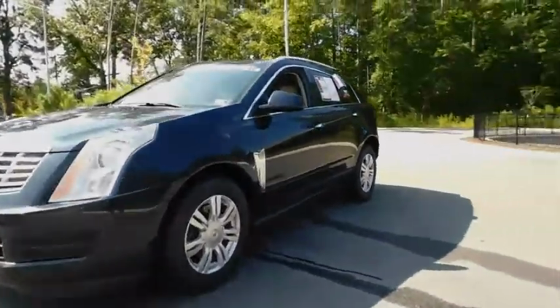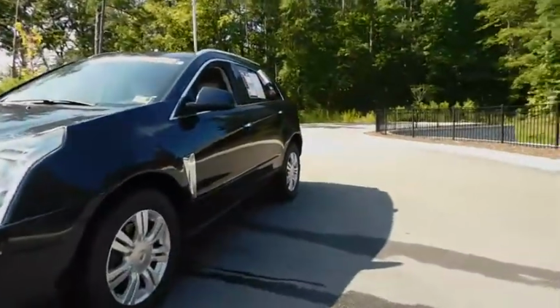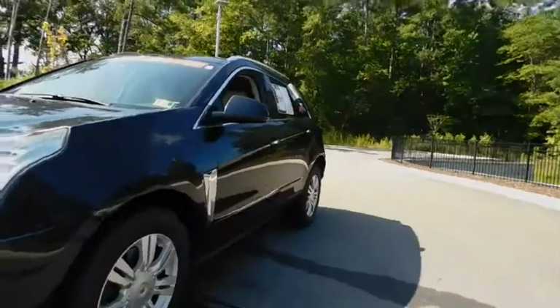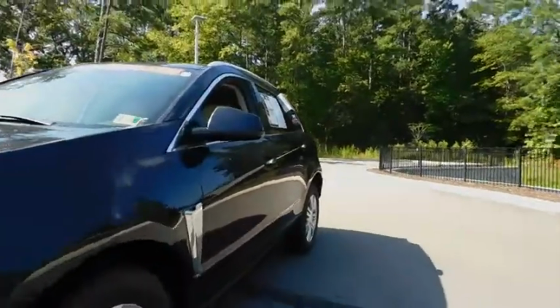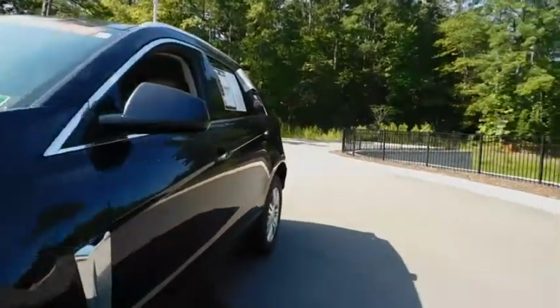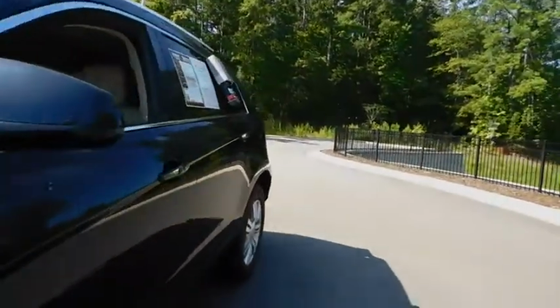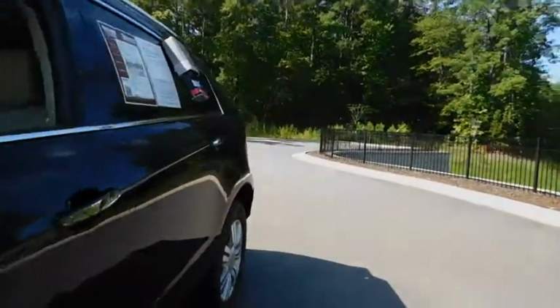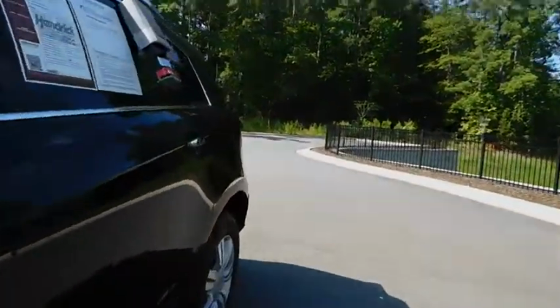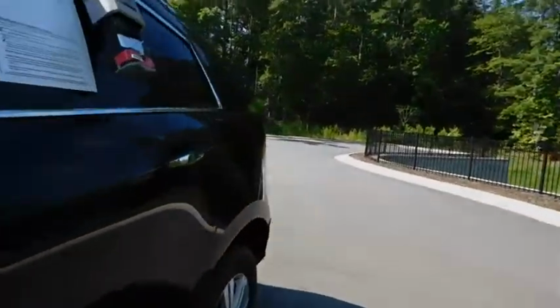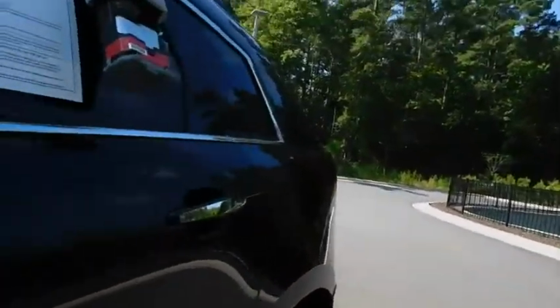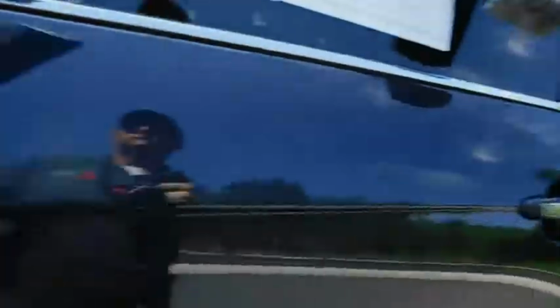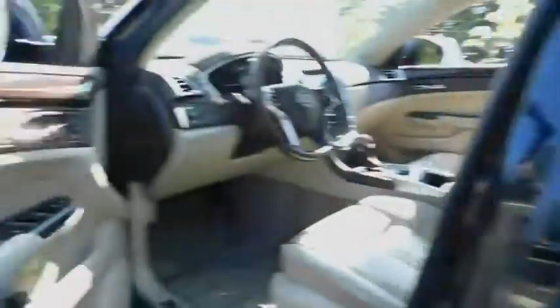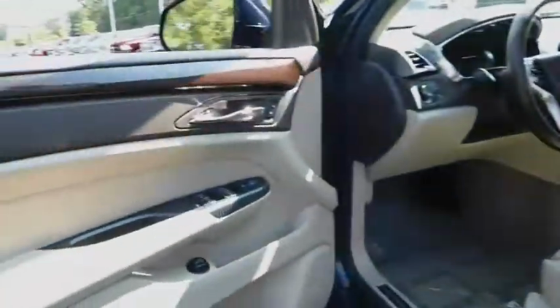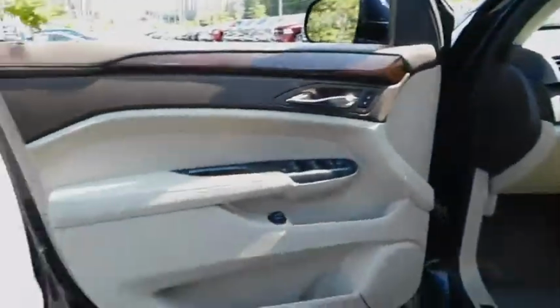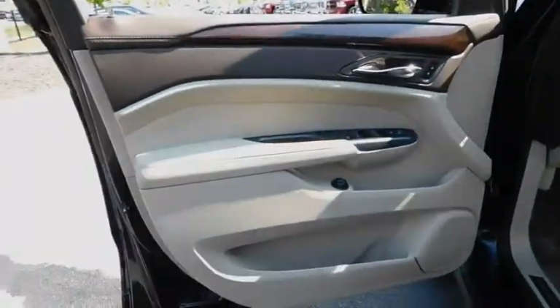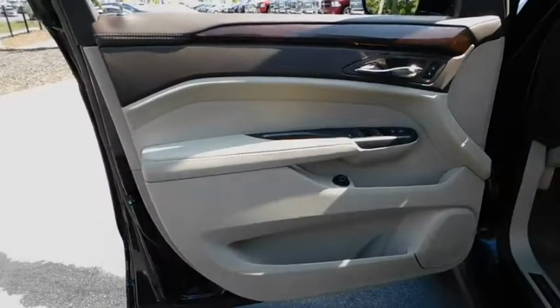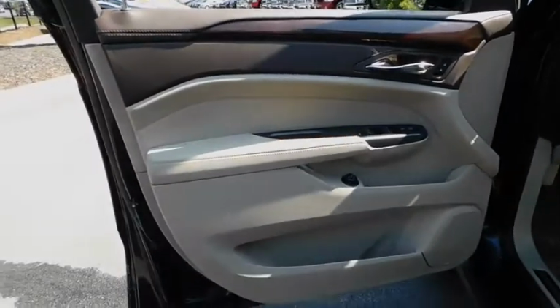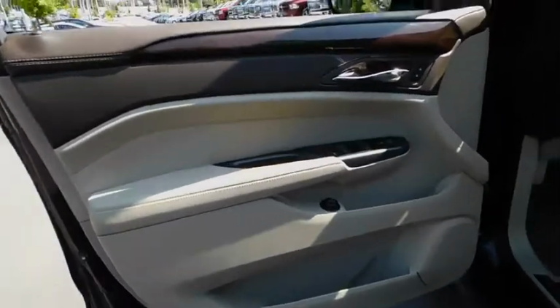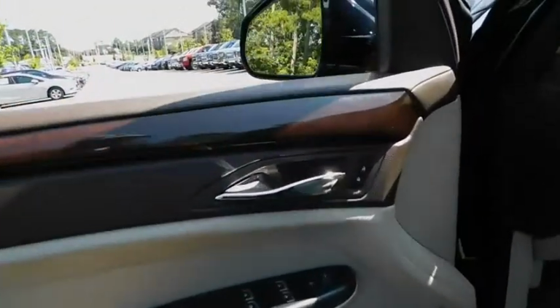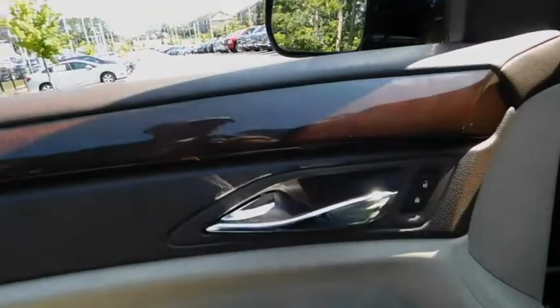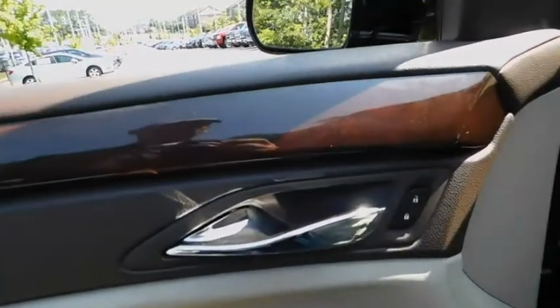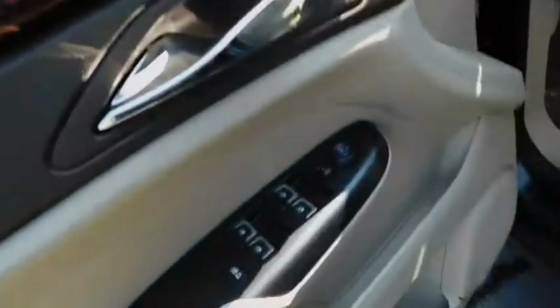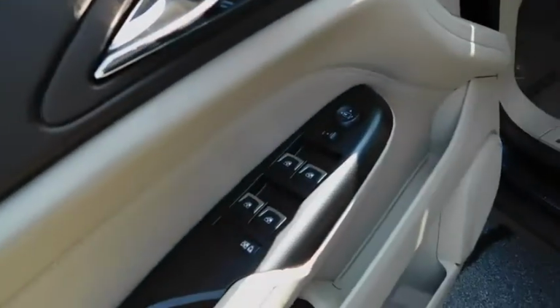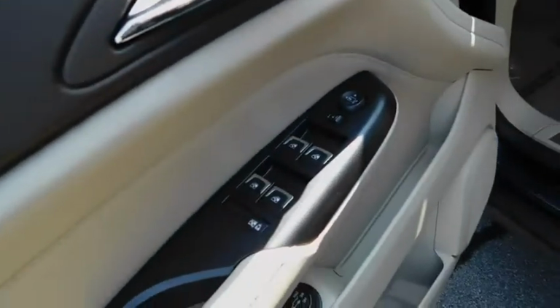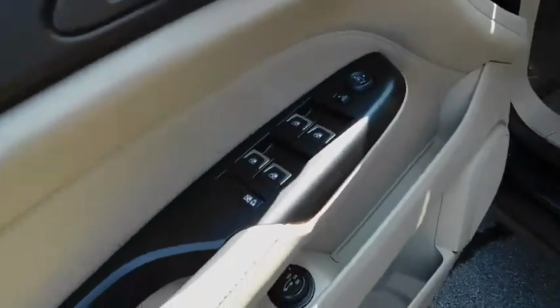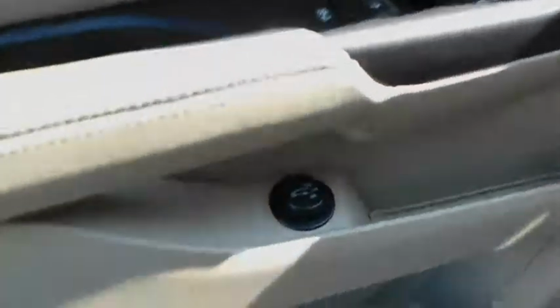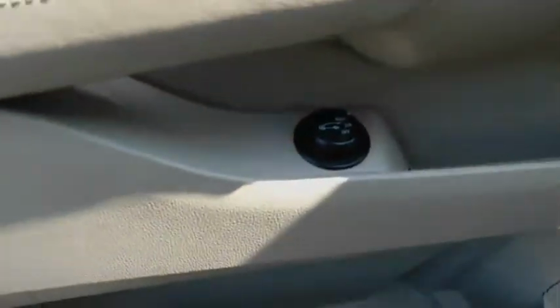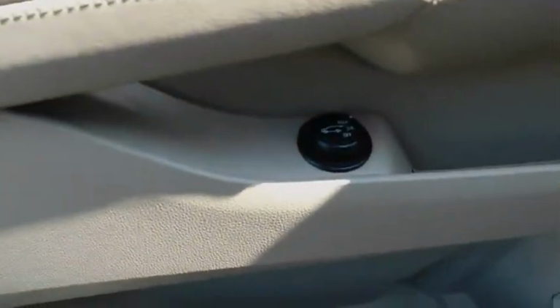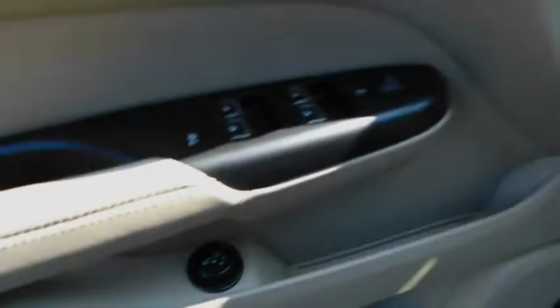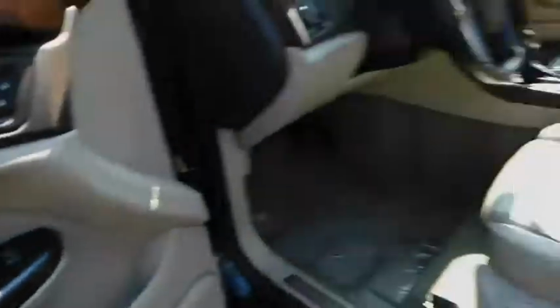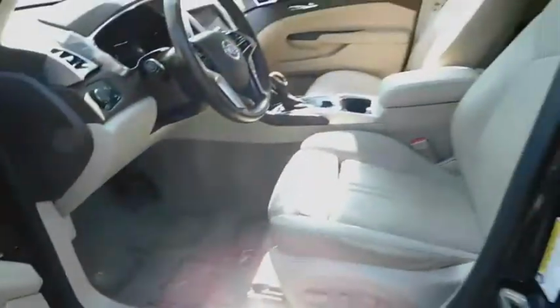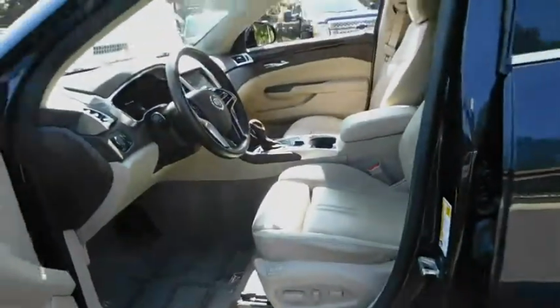Luxury lovers will delight in the new stylish, handcrafted cabins. And for technology lovers, the list of high-tech features is too long to list. This vehicle has less than 105,000 miles.